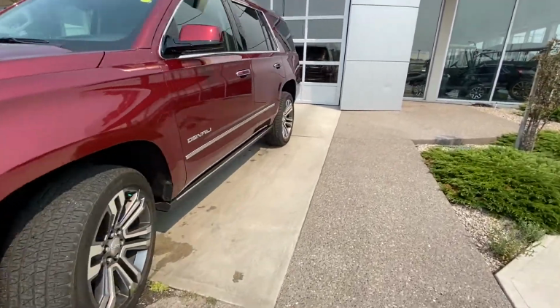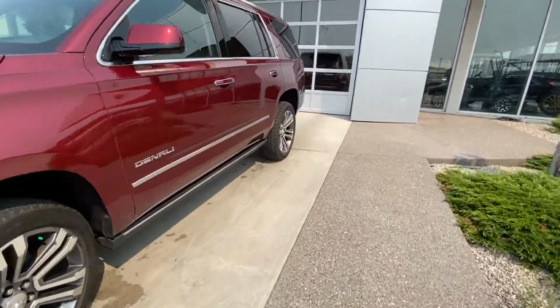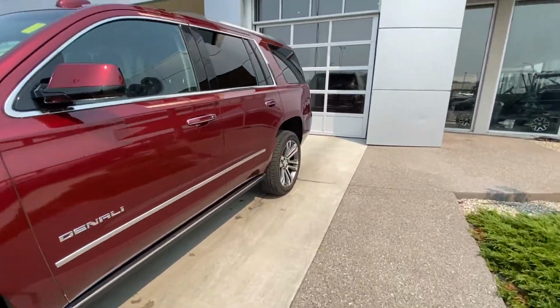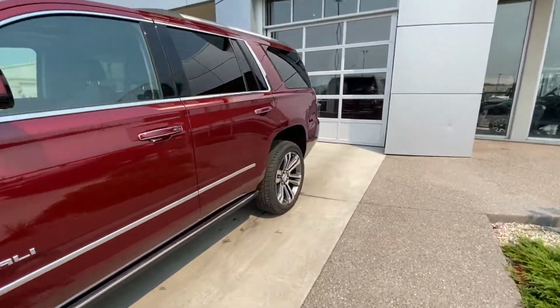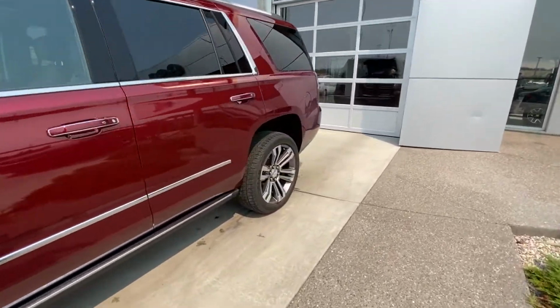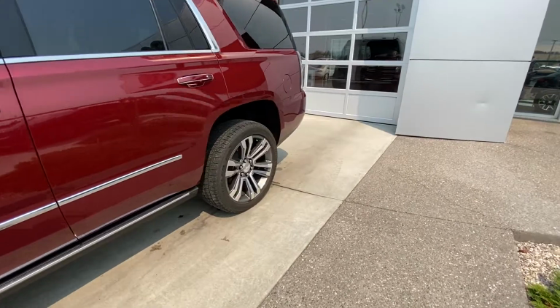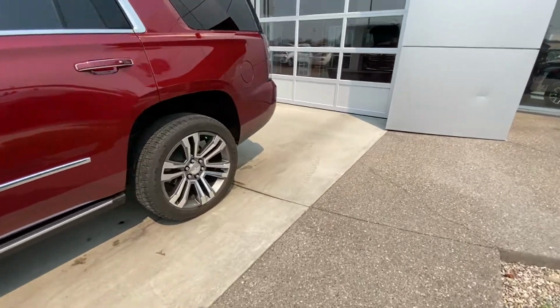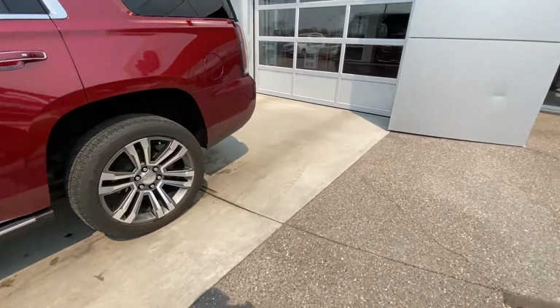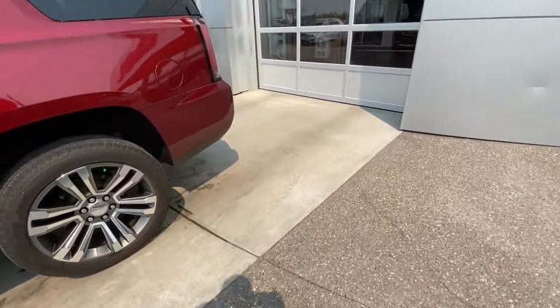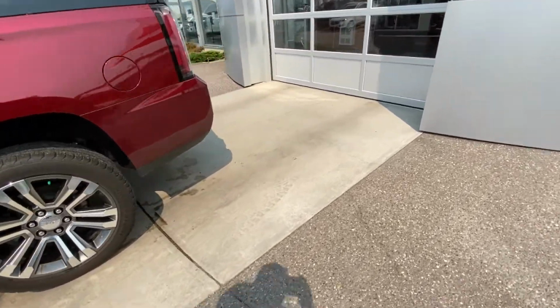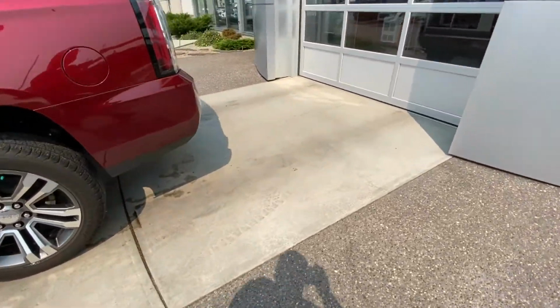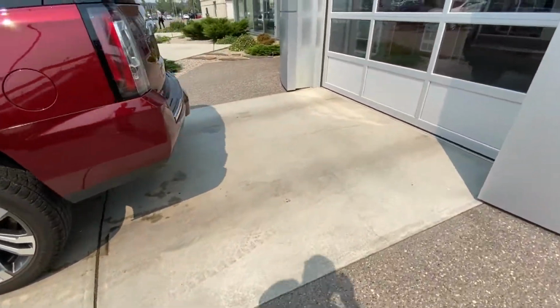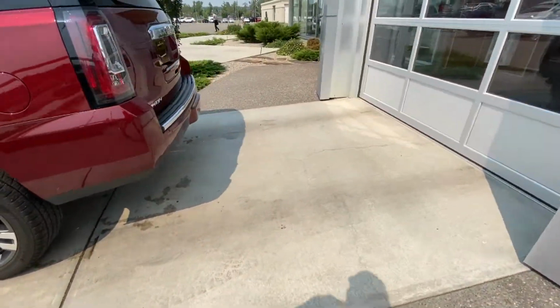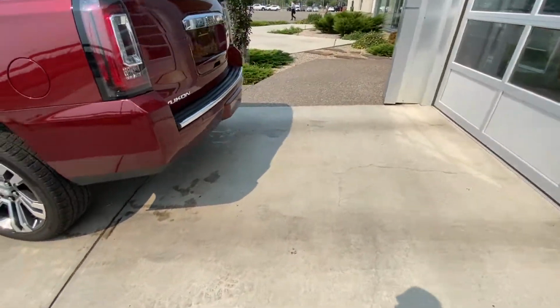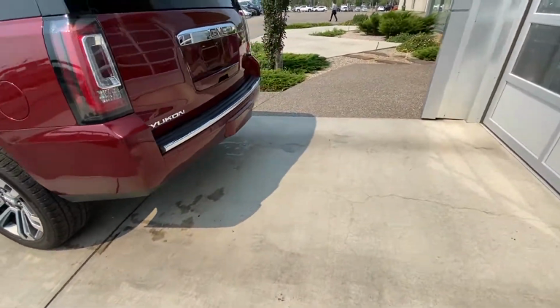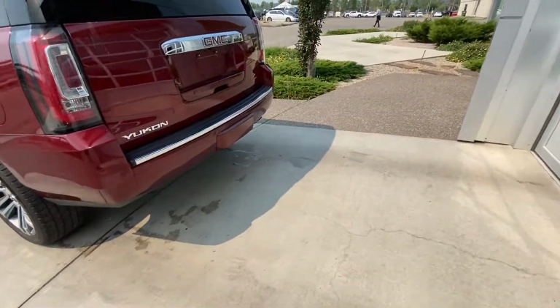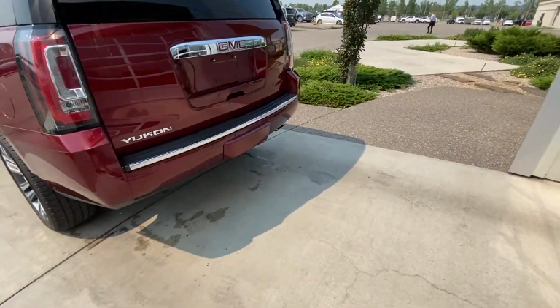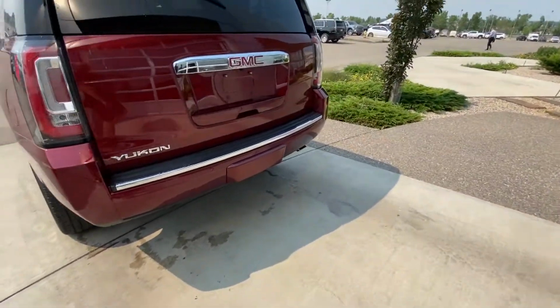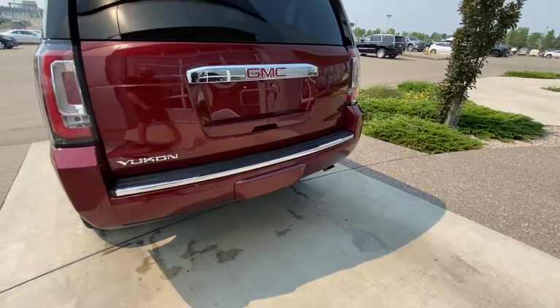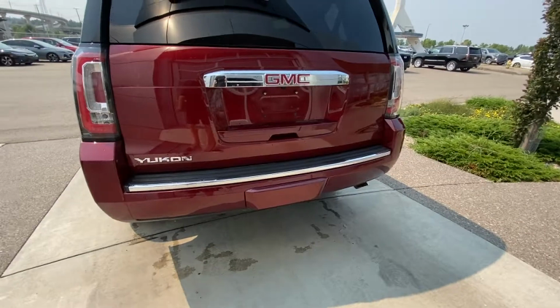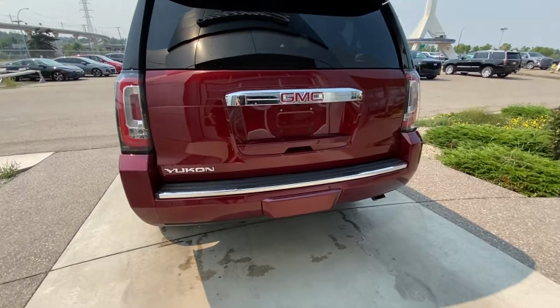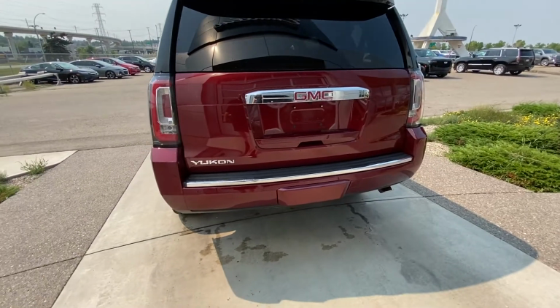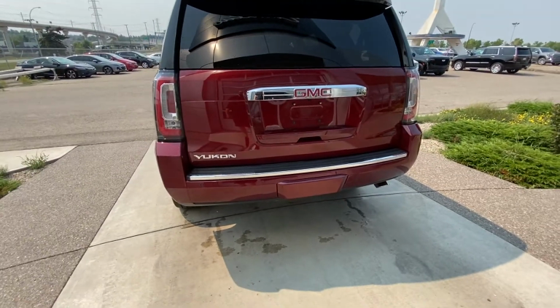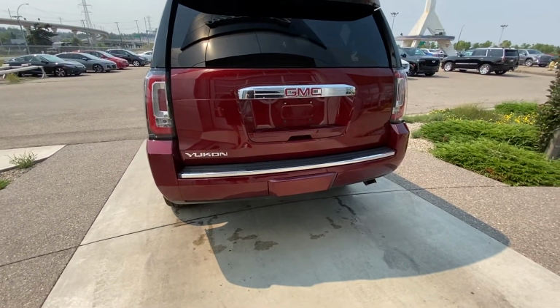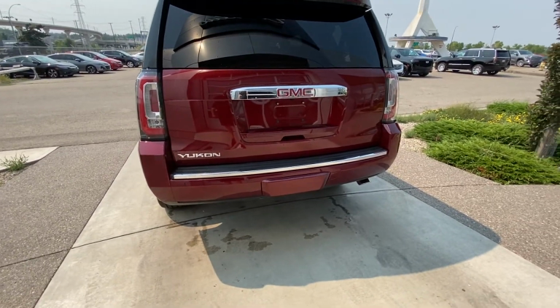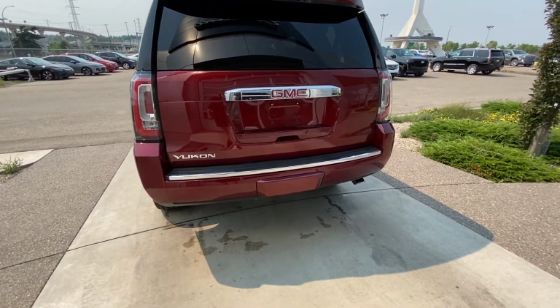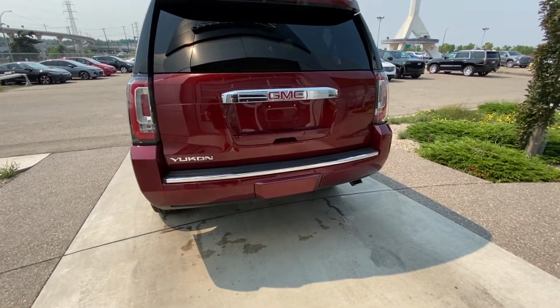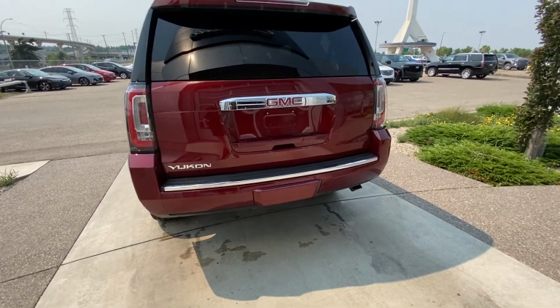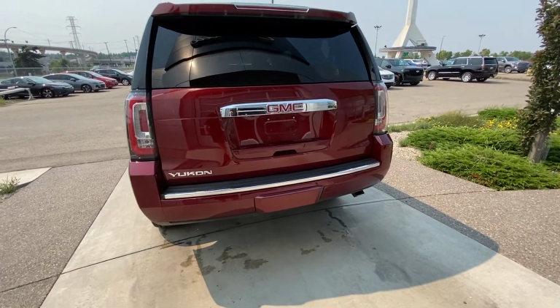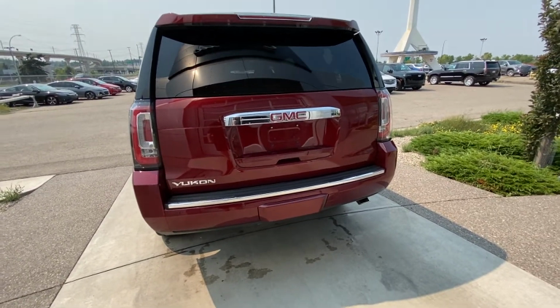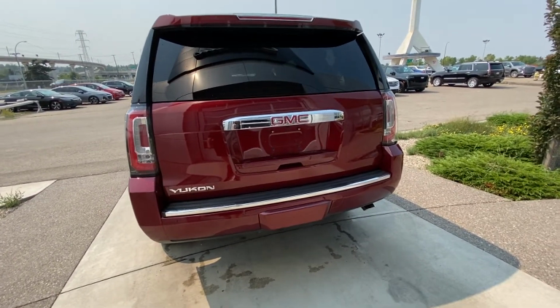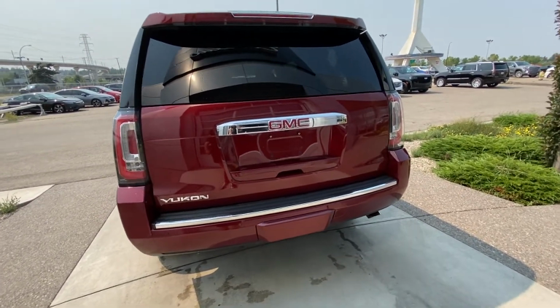Making our way to the back: rear tinted privacy windows, parking sensors, a power tailgate, trailer tow package, and a single exit chrome exhaust system.